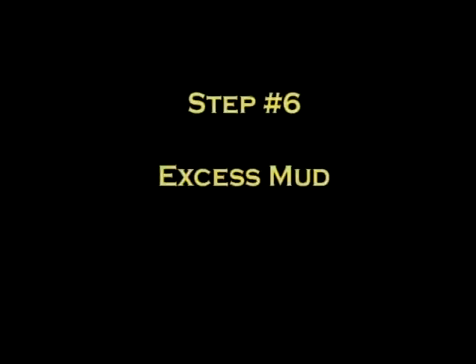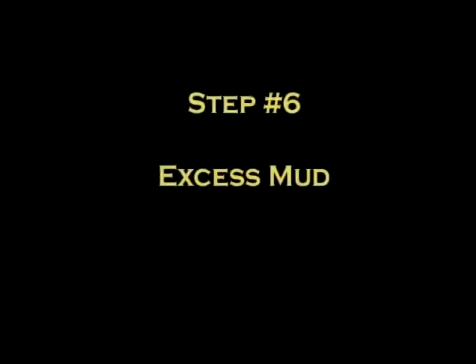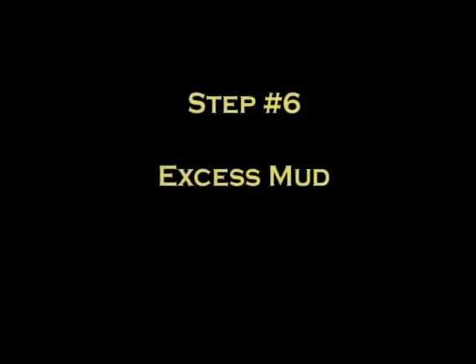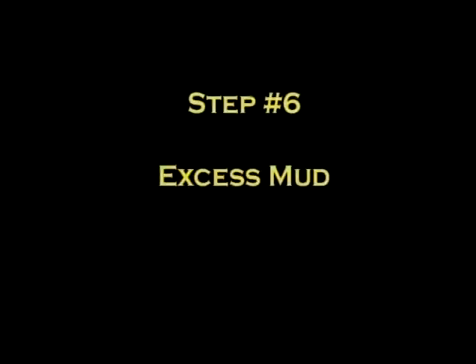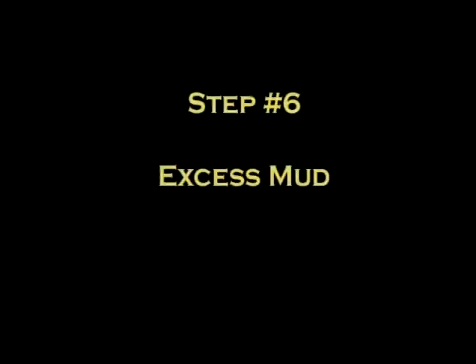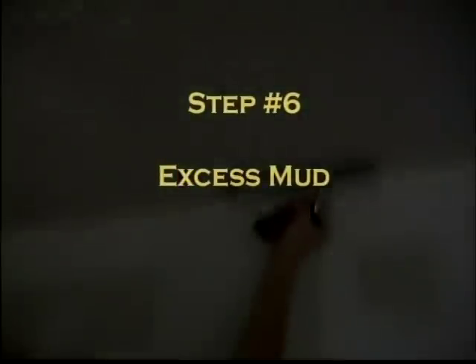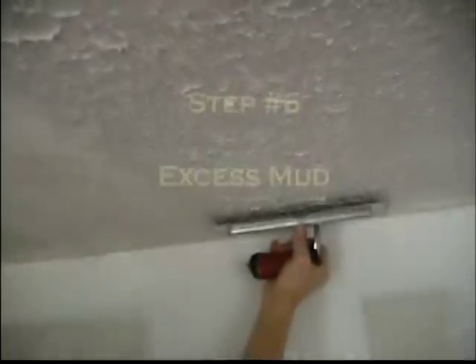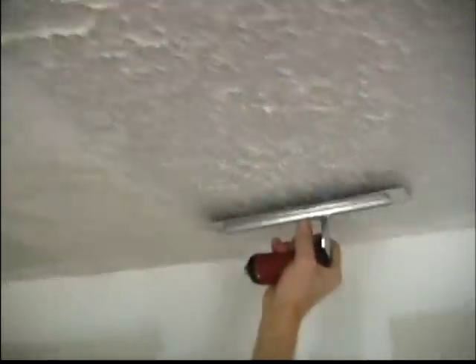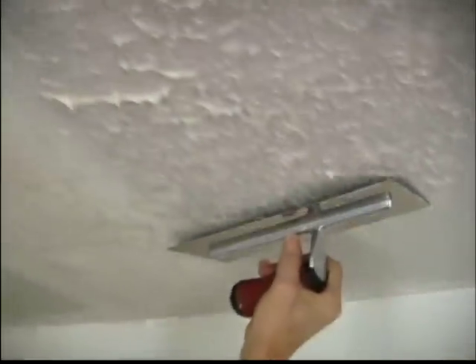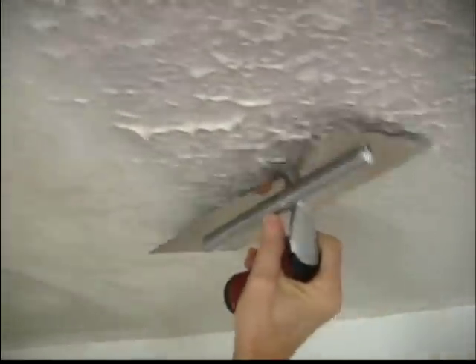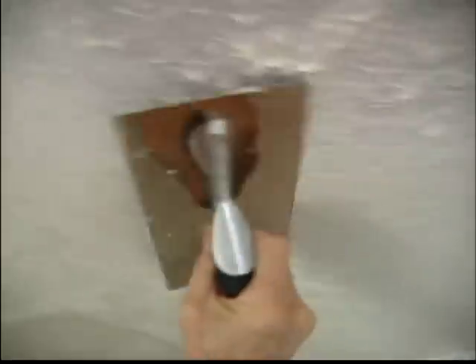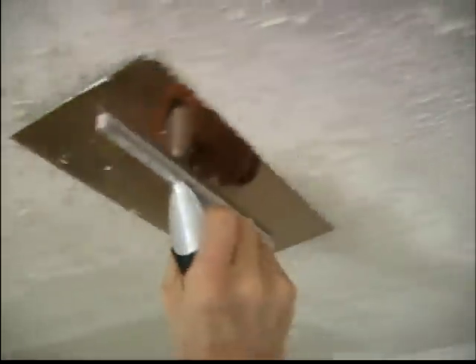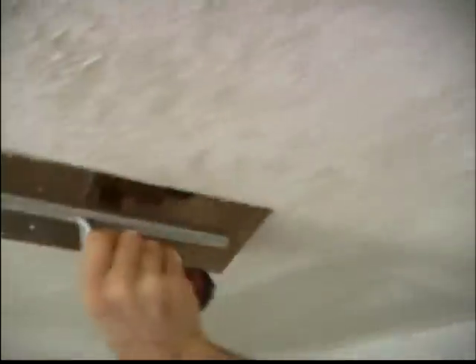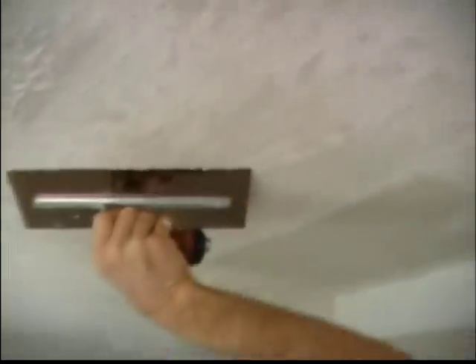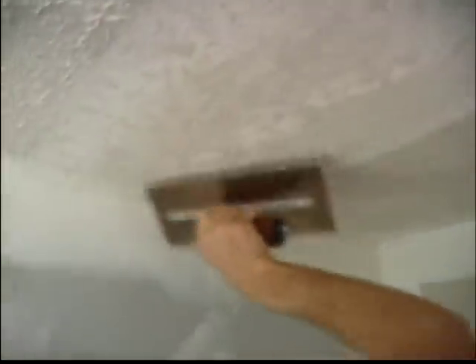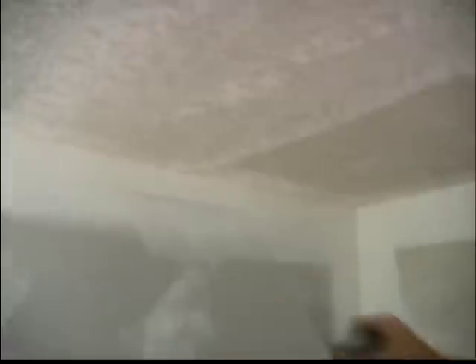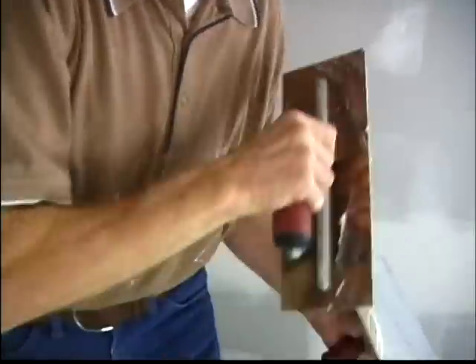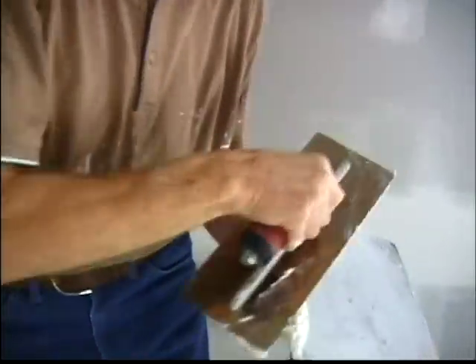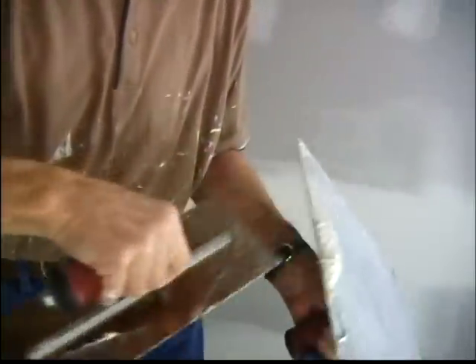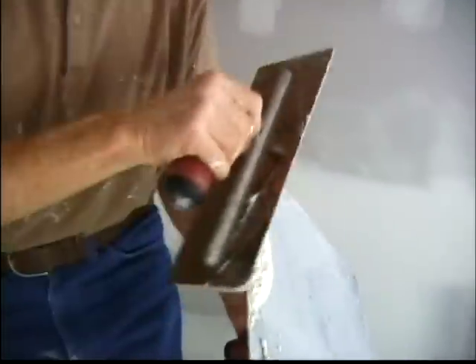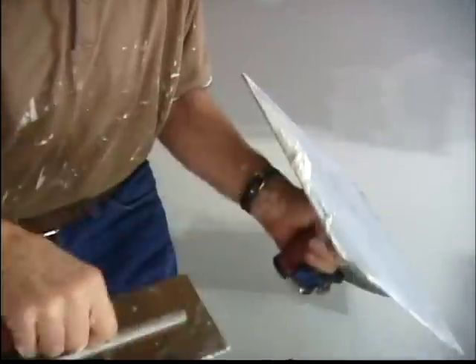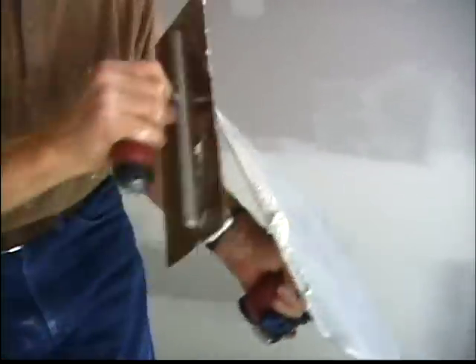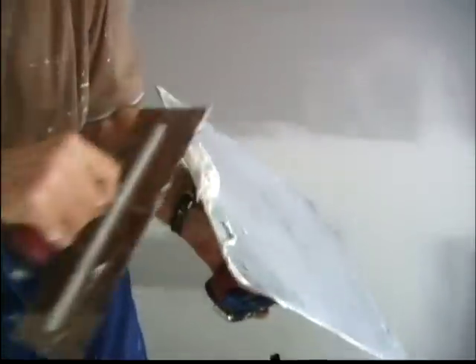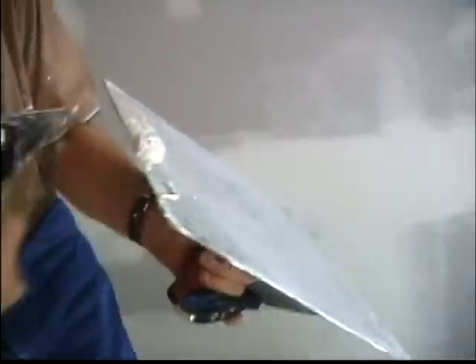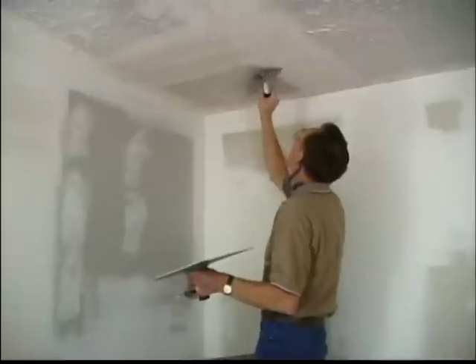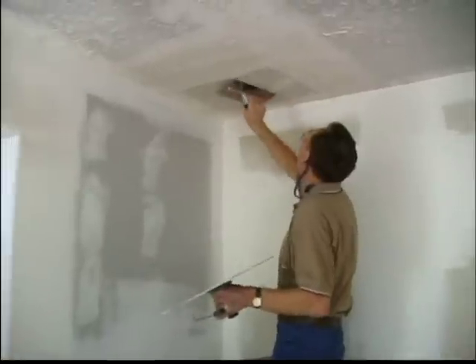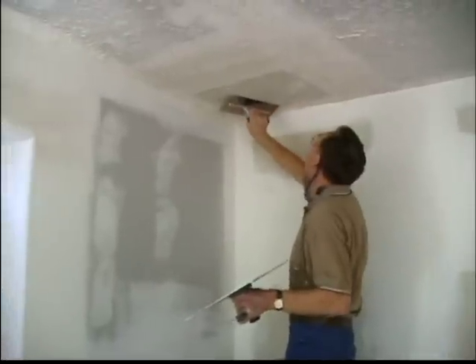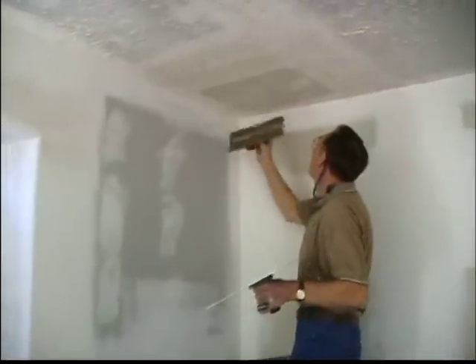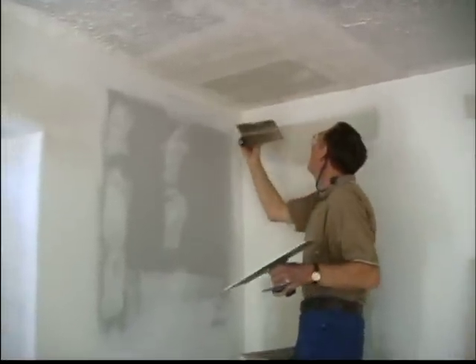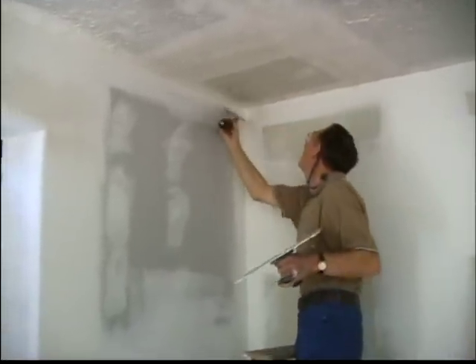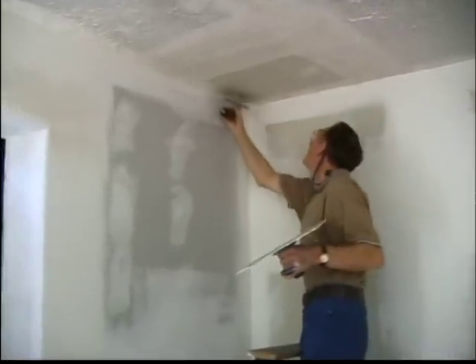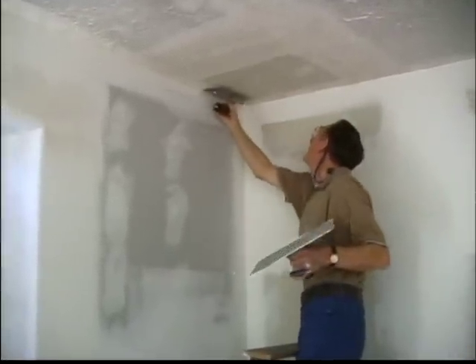Step 6: Excess Mud. After each wipe across the texture, wipe the excess mud off from your trowel onto your hawk. Continue this process of wiping down the texture until you've knocked the entire texture area down.